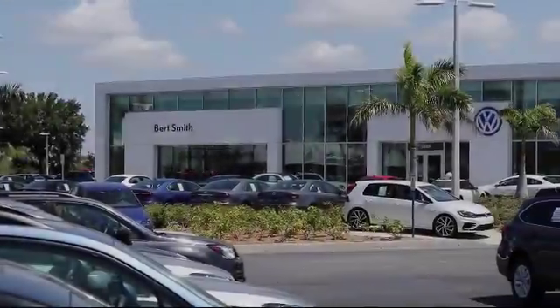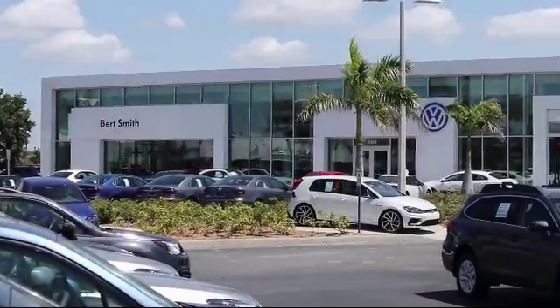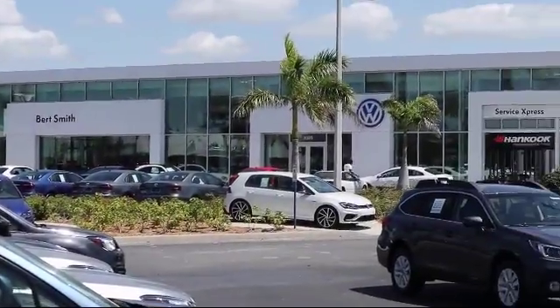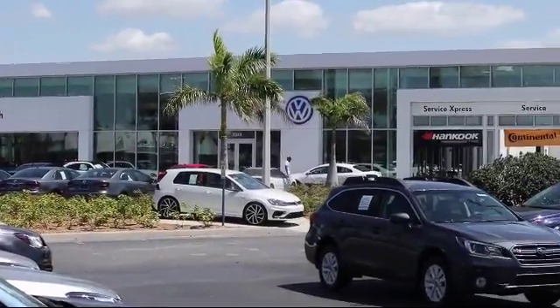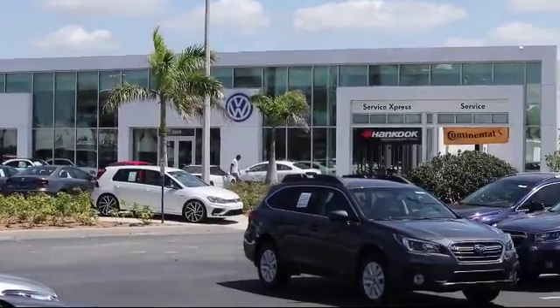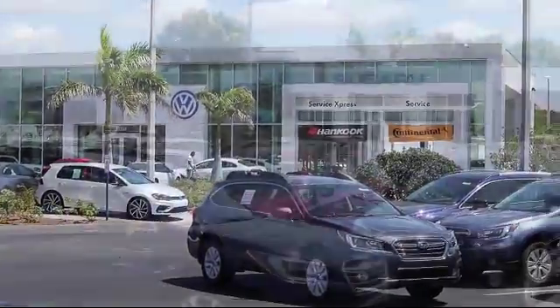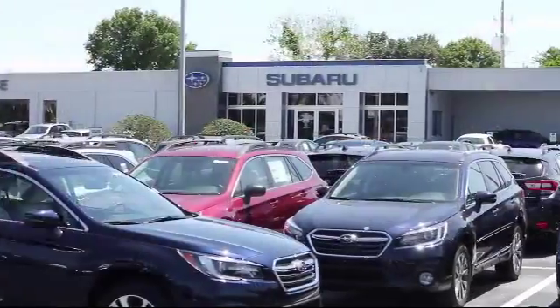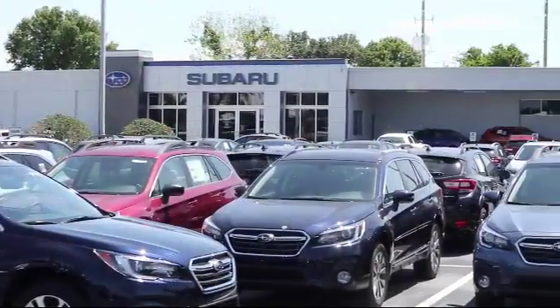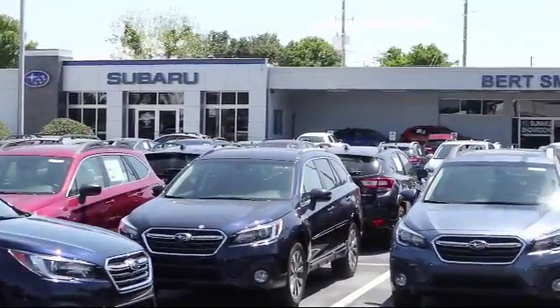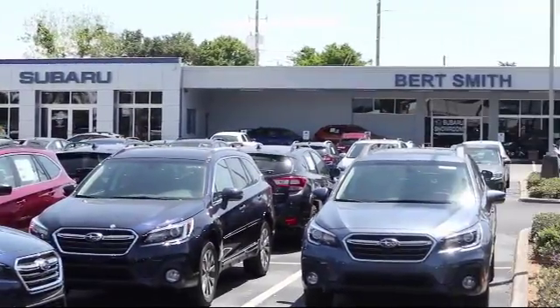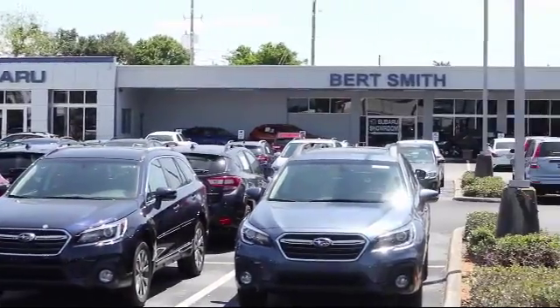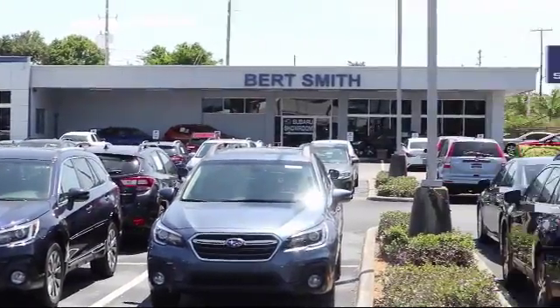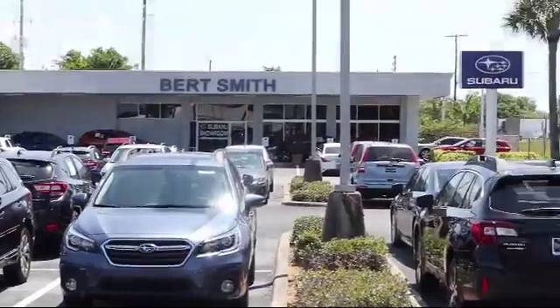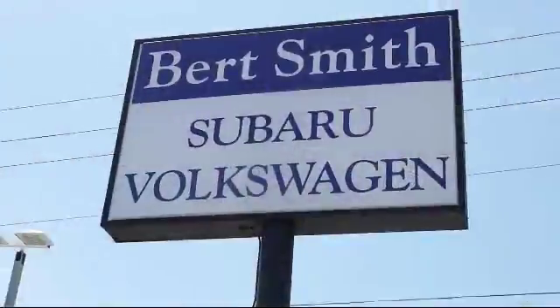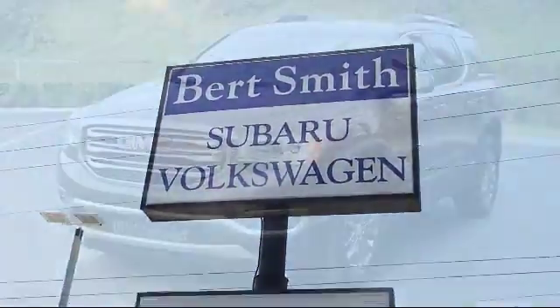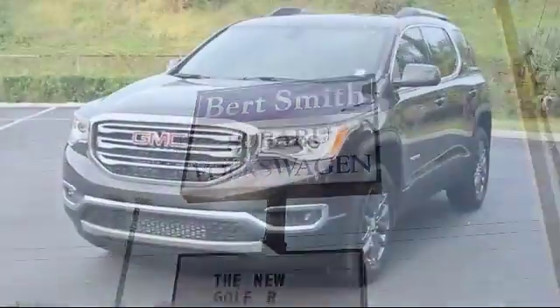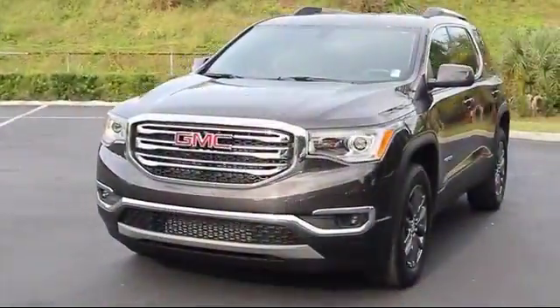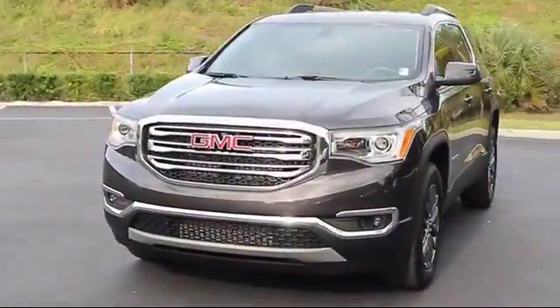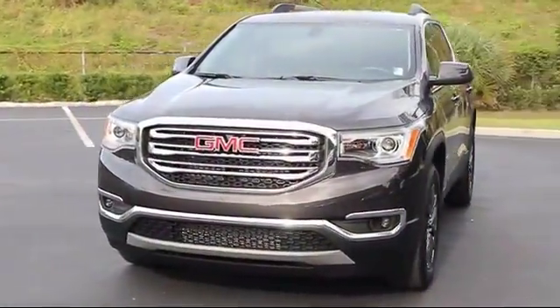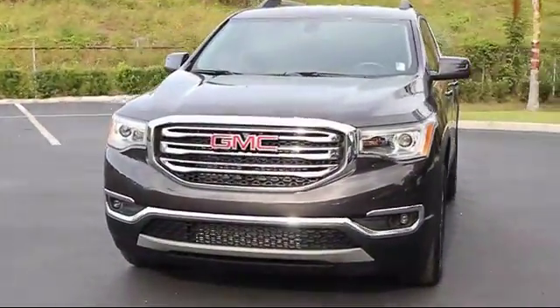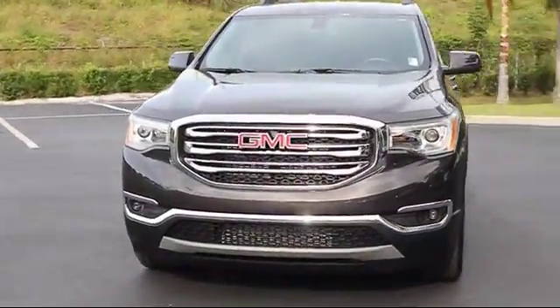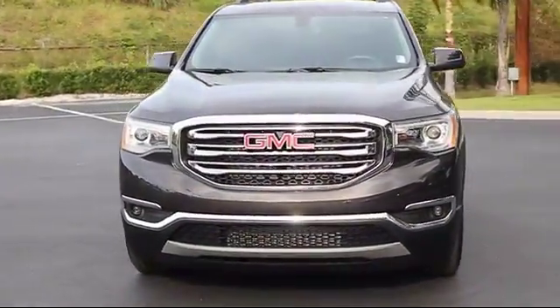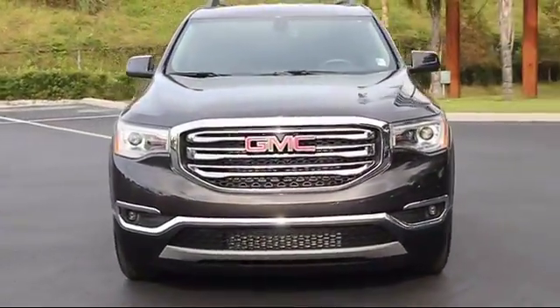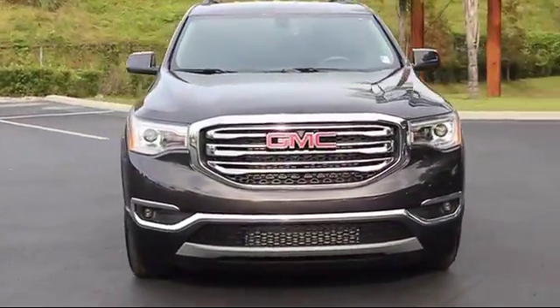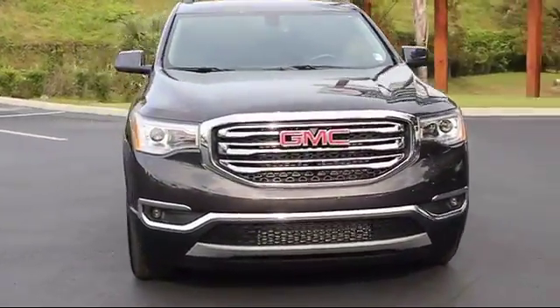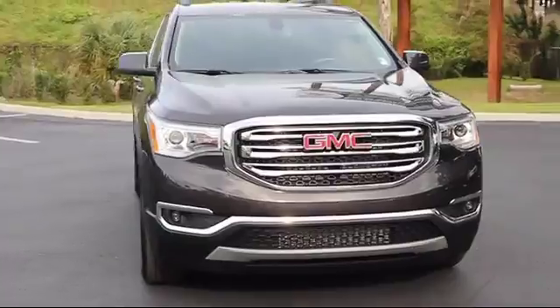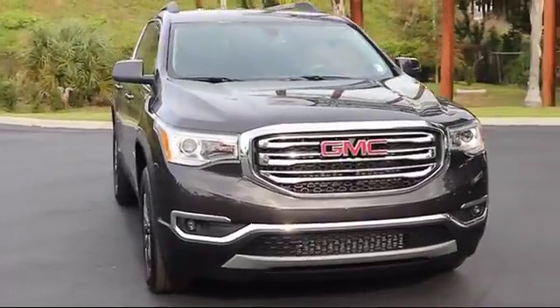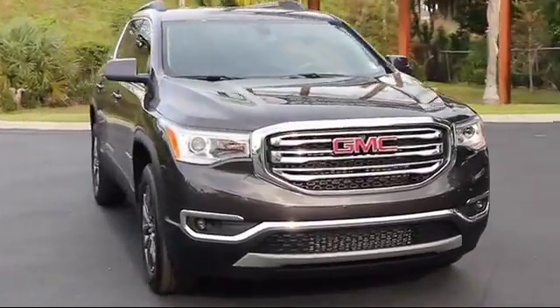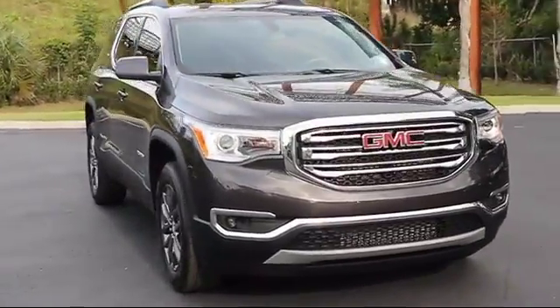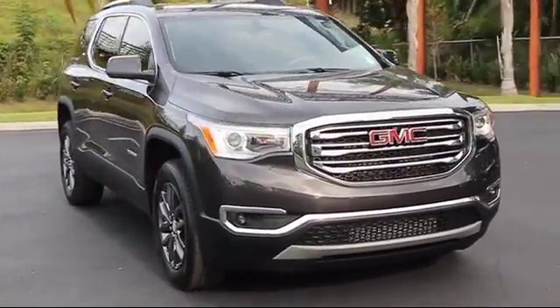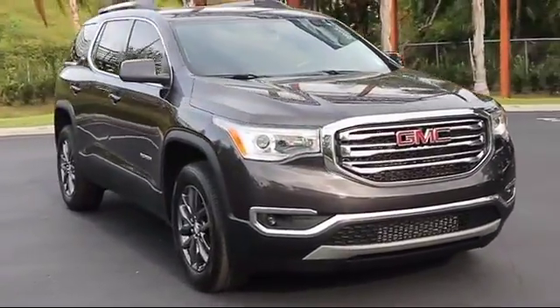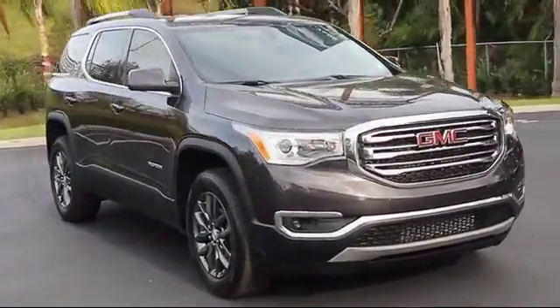Welcome to Burt Smith Automotive, and here's a look at another one of our great vehicles from our inventory. It comes equipped with keyless entry, remote start system, tire pressure monitoring system, and air conditioning.